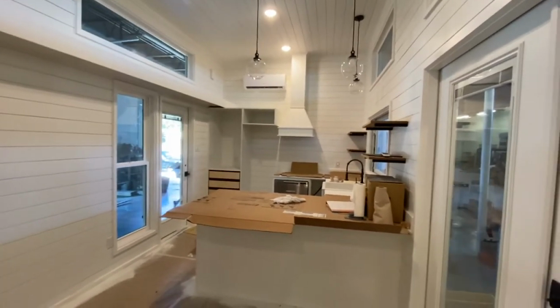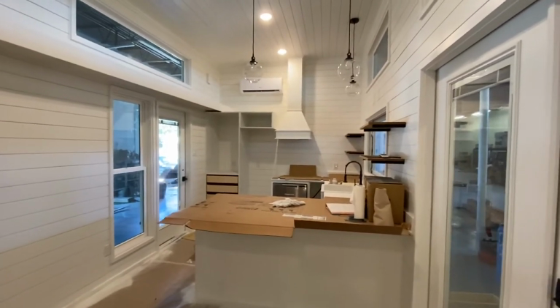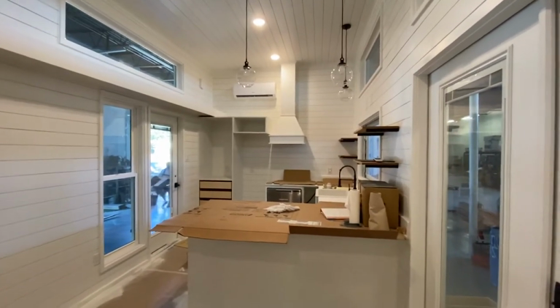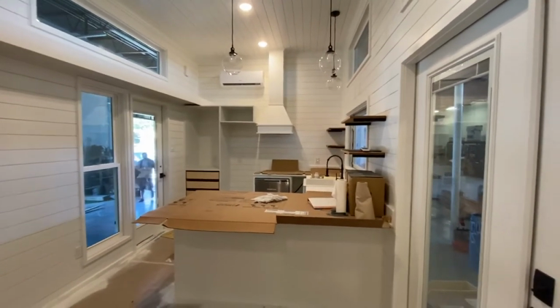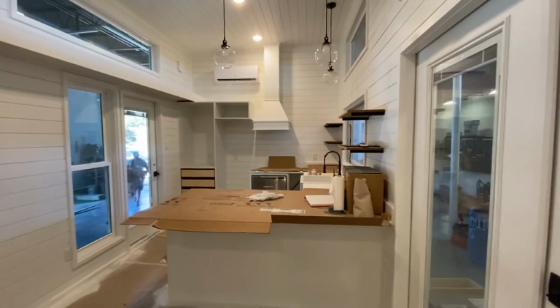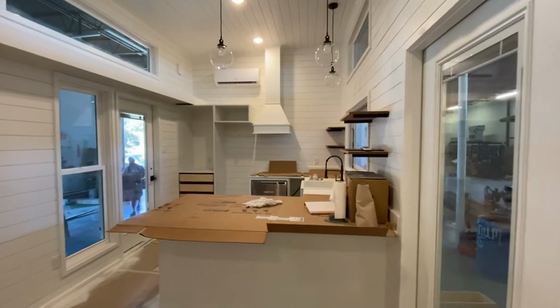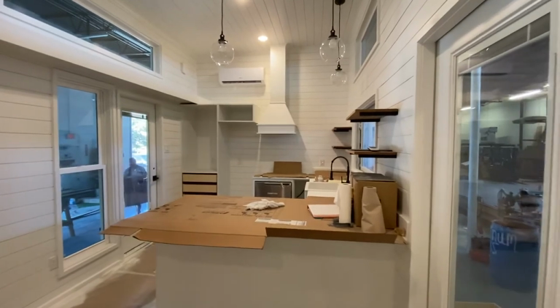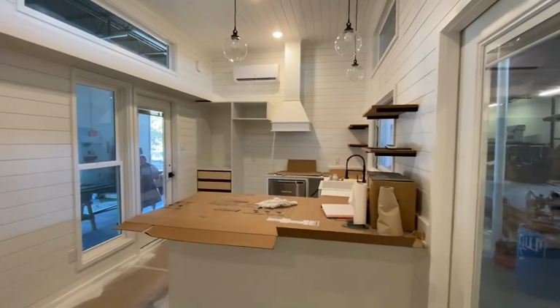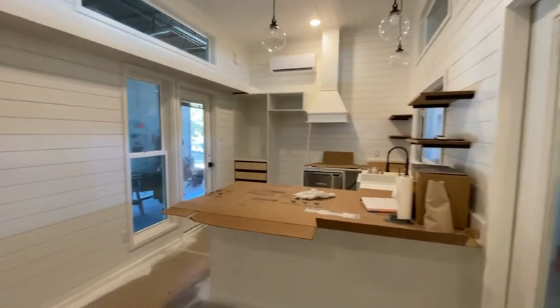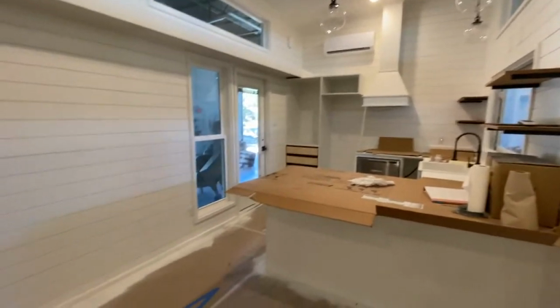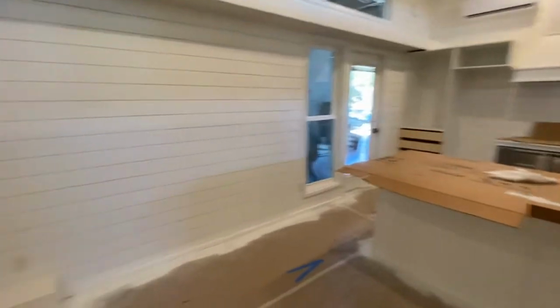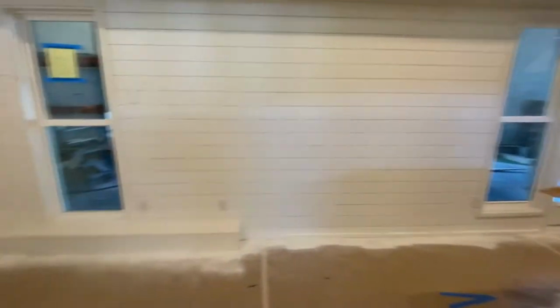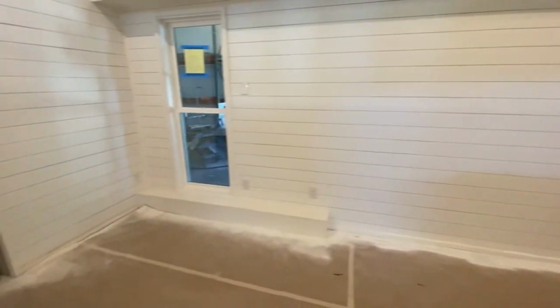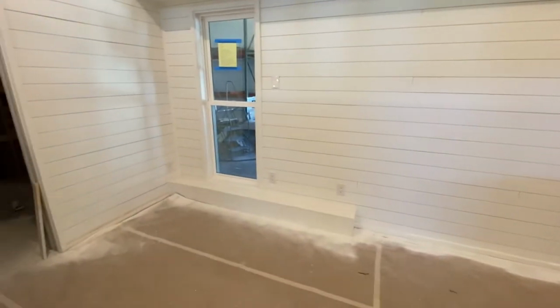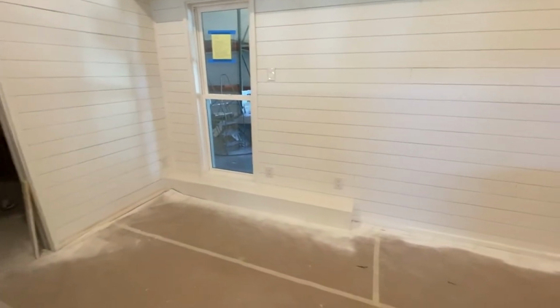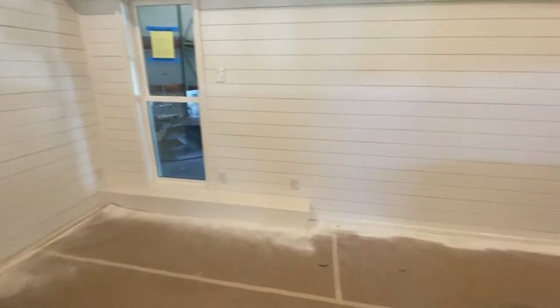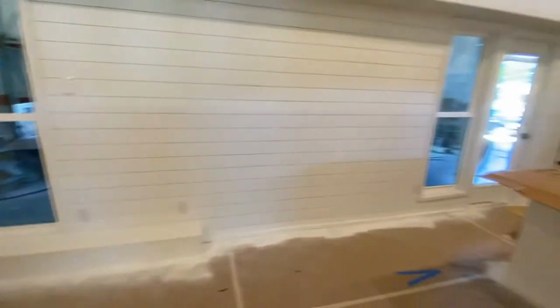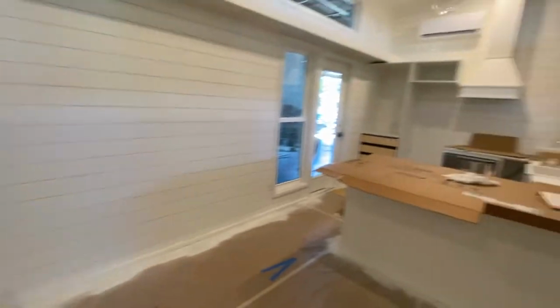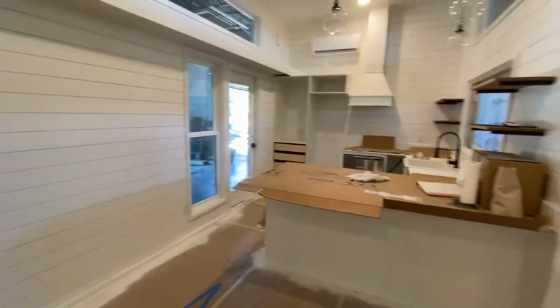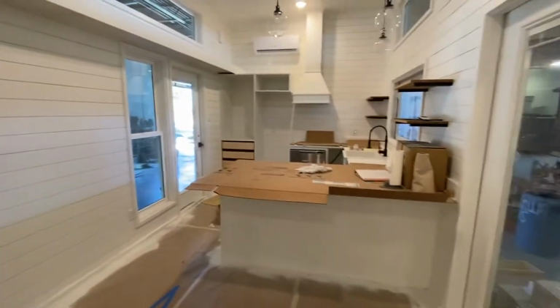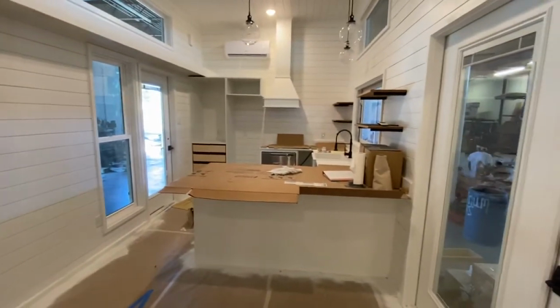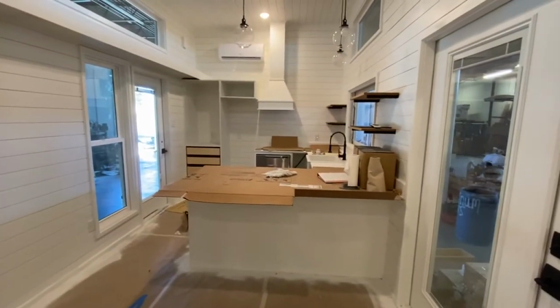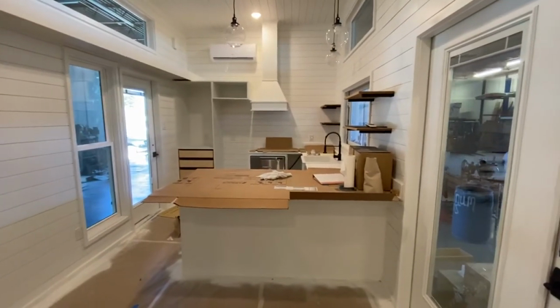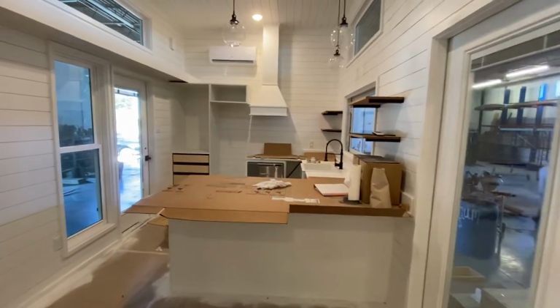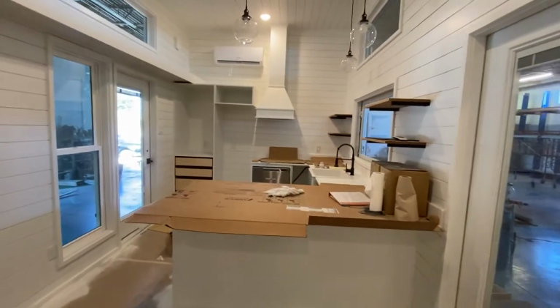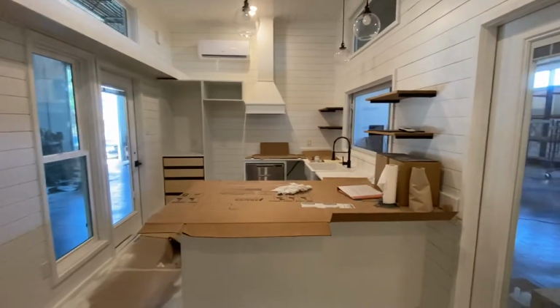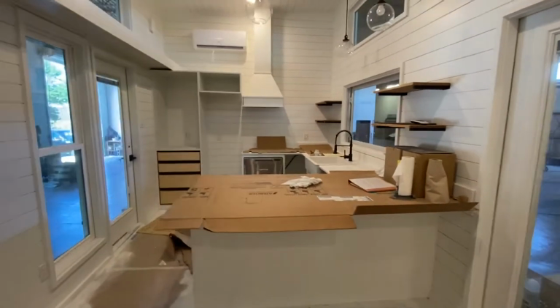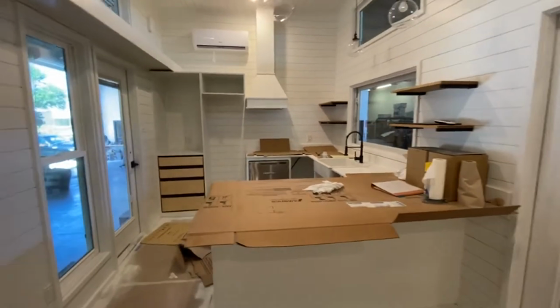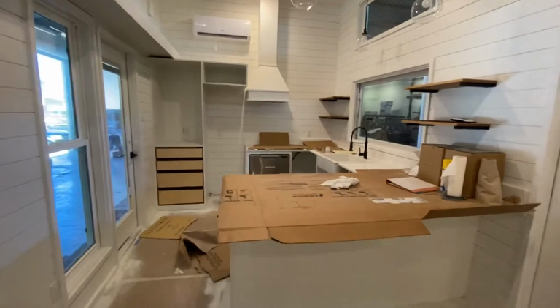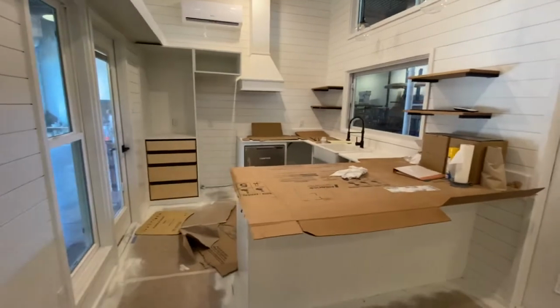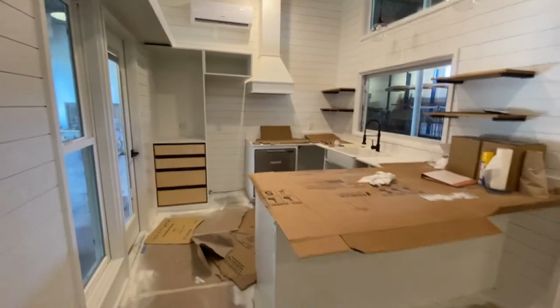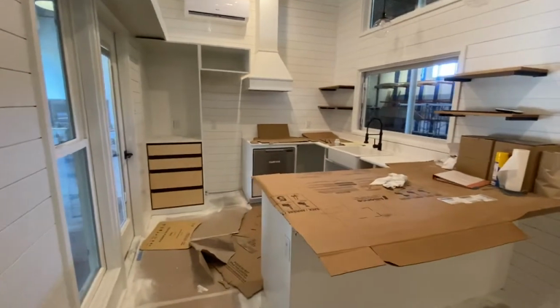We've got the kitchen on the end. A lot of times we put the kitchen in the middle, kind of more over here, but you can switch it up. Rambler just means it's one stand-up bedroom, stand-up loft.